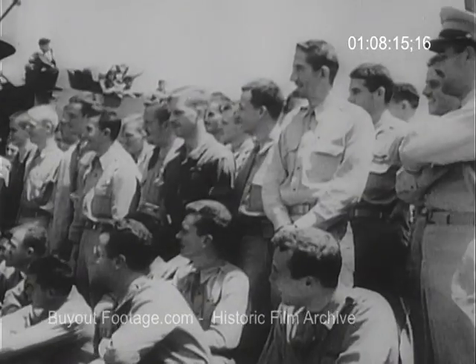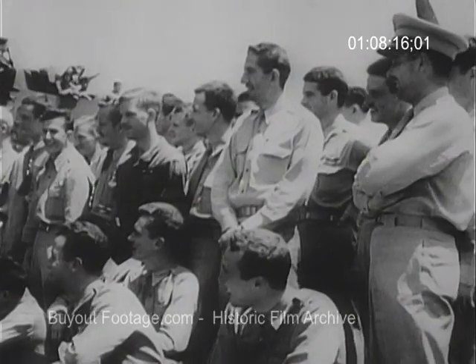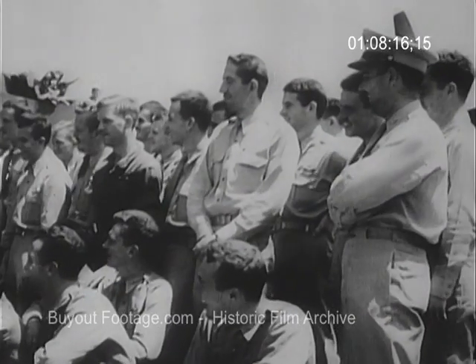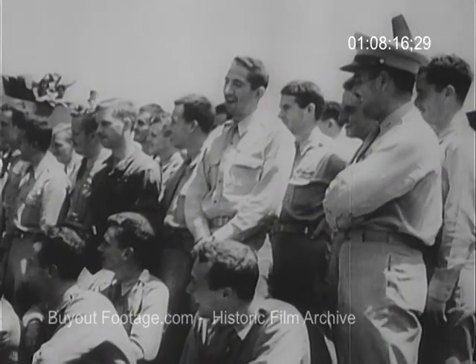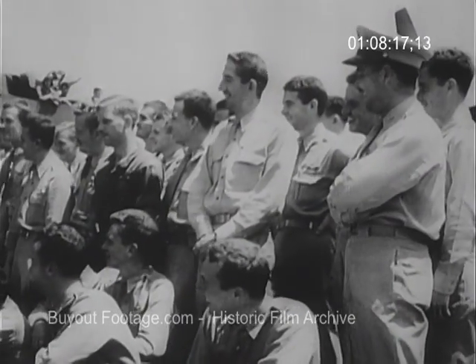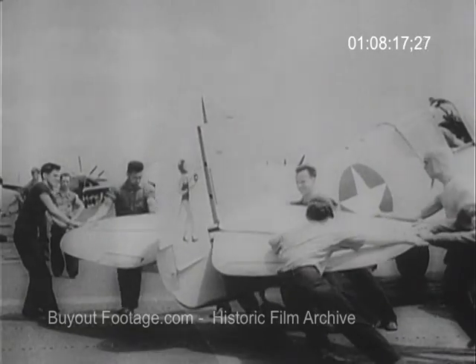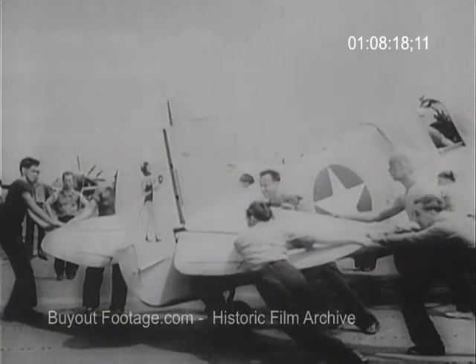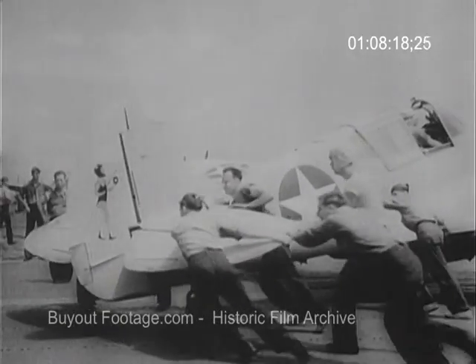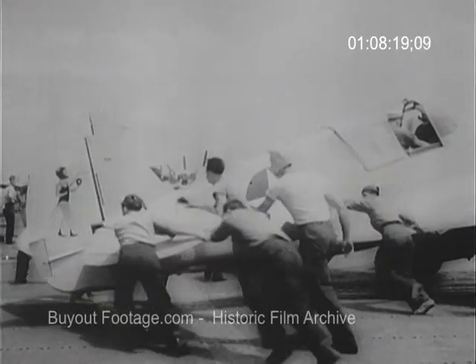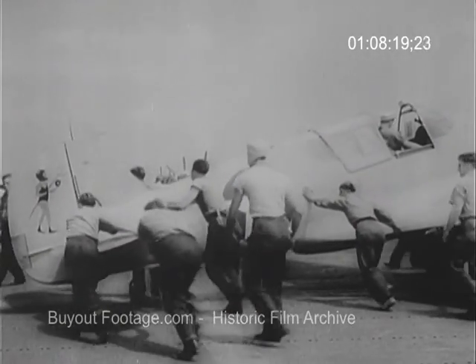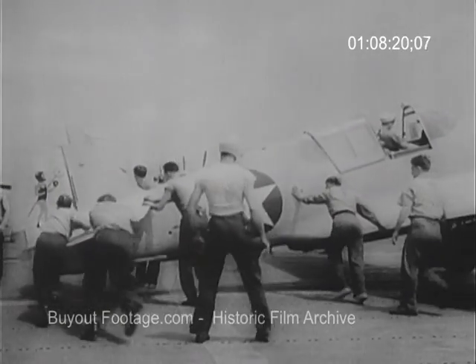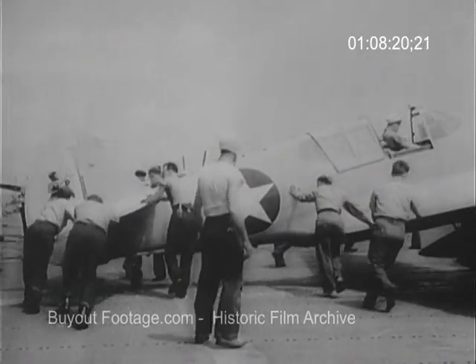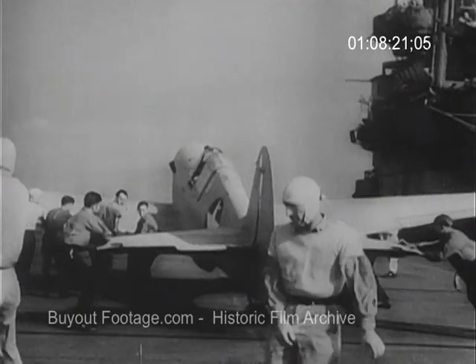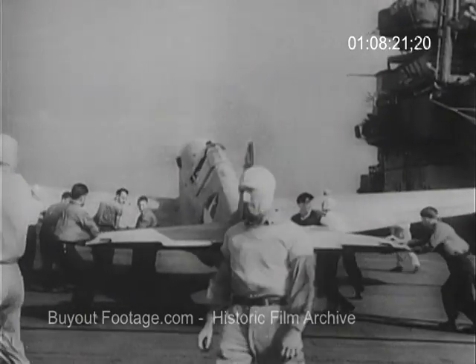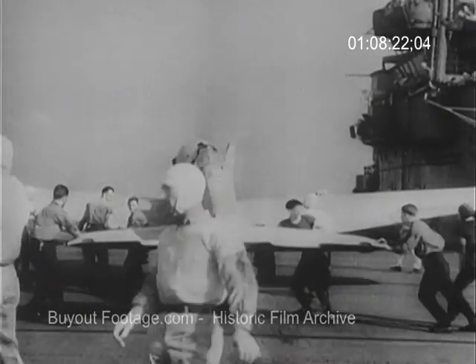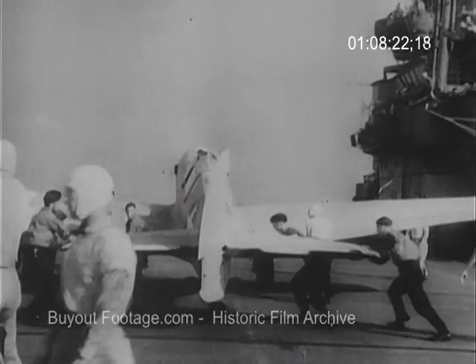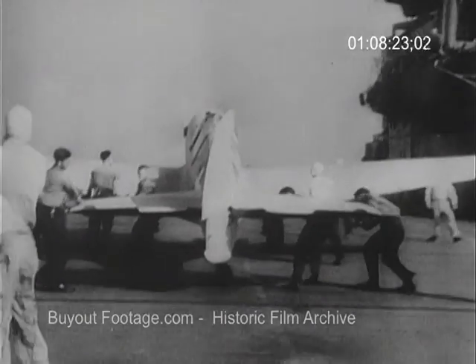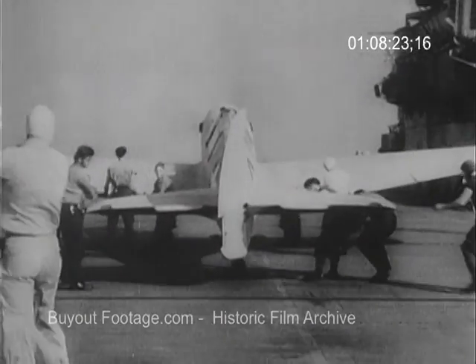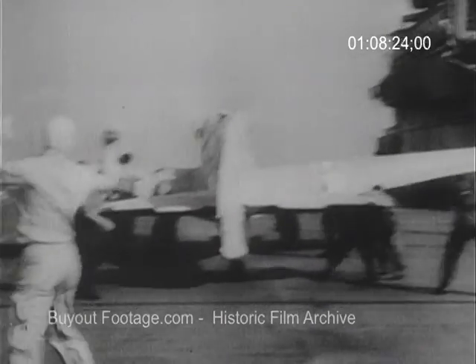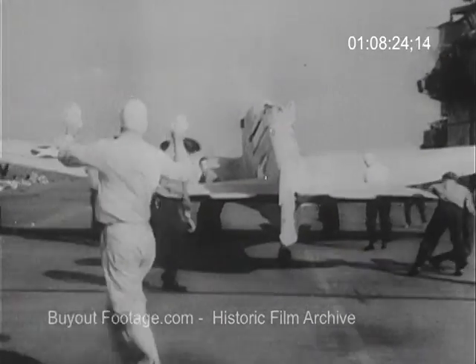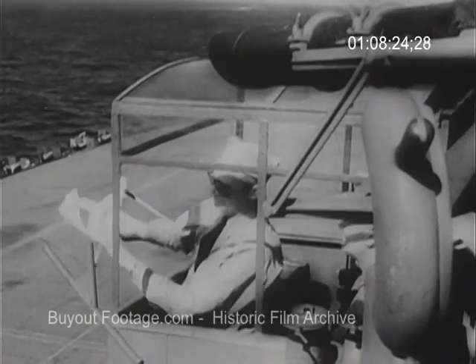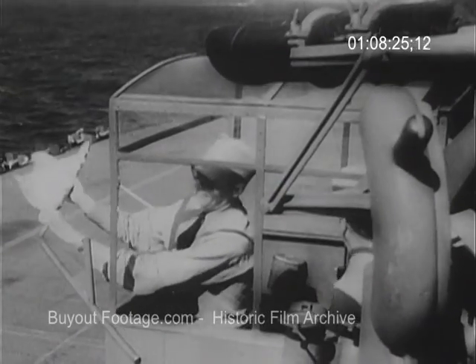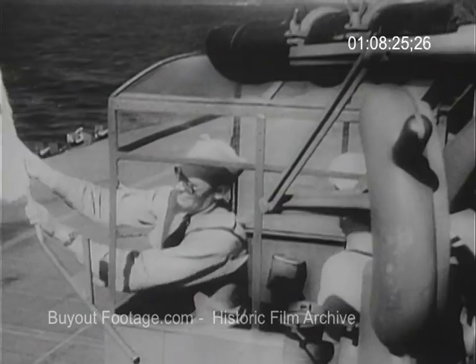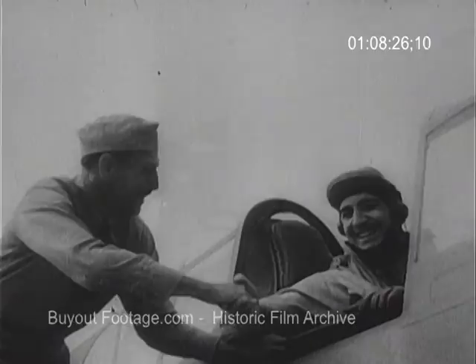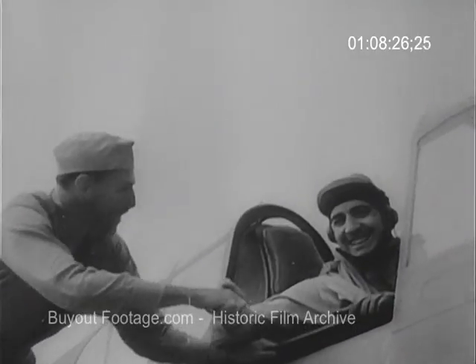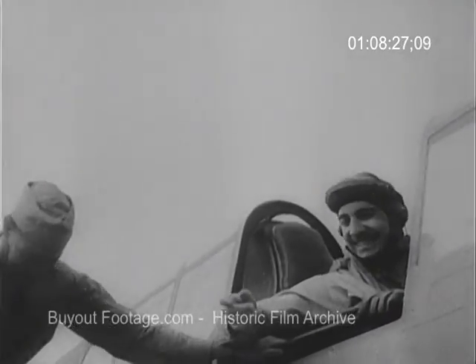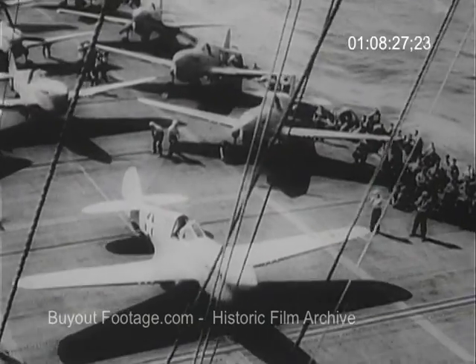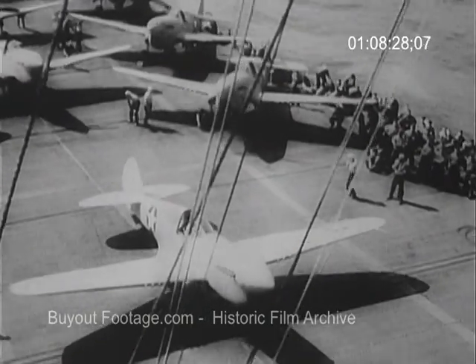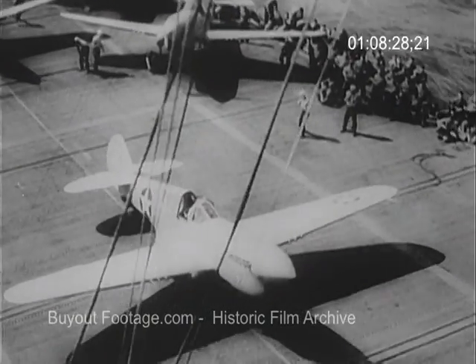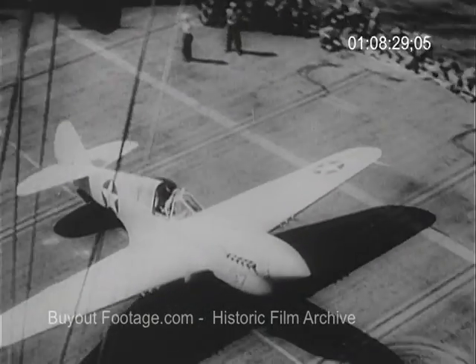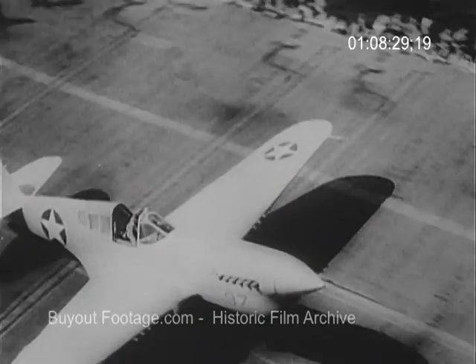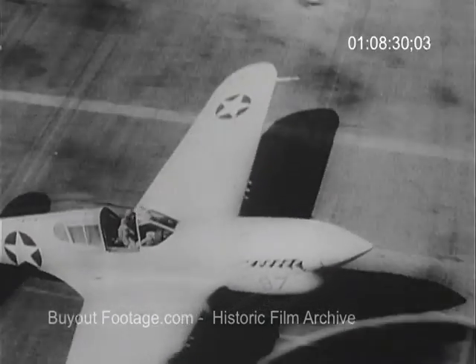Army pilots who'll take them ashore get last-minute instructions. Wheeled to the flight deck, the speedy fighters are ready for takeoff. Partway by carrier, then the pilots deliver them the rest of the way. Getting them into the air requires real flying skill.